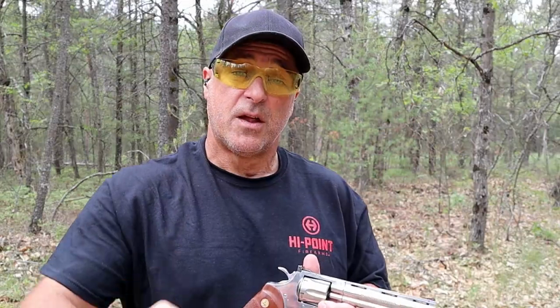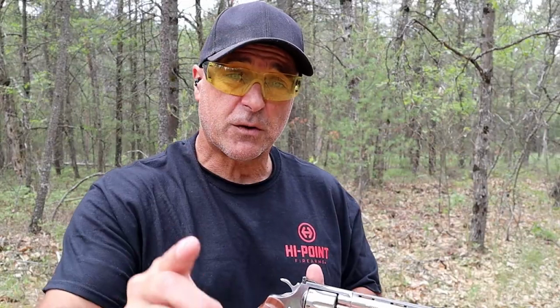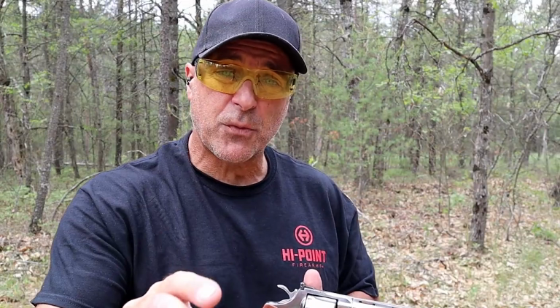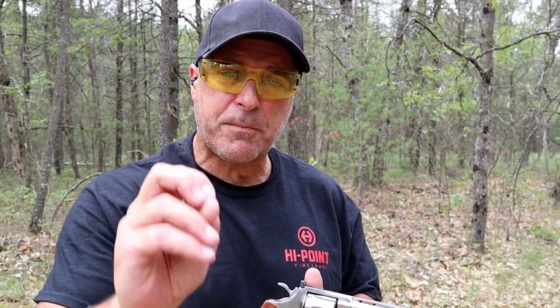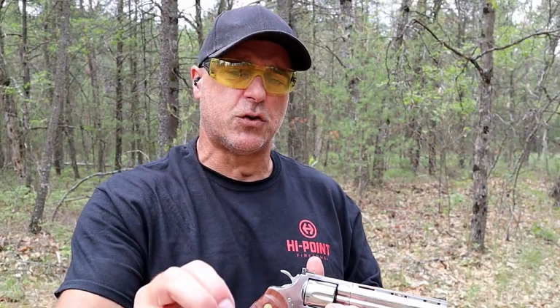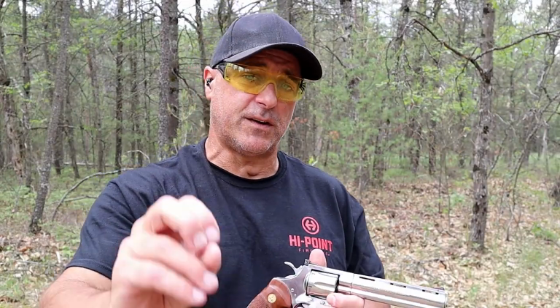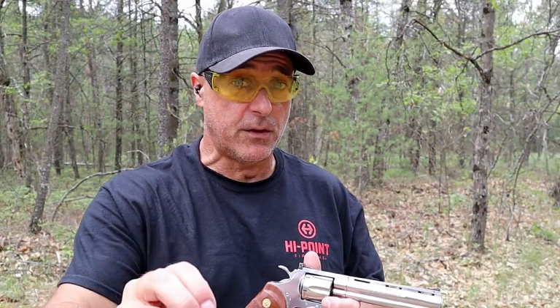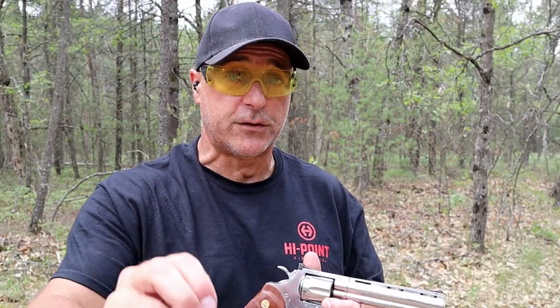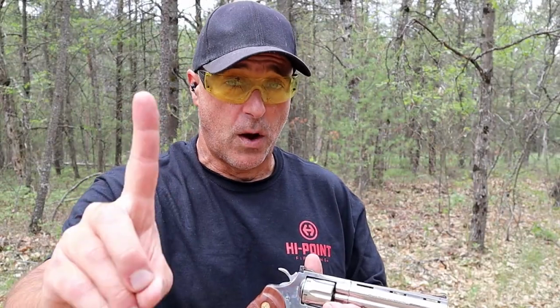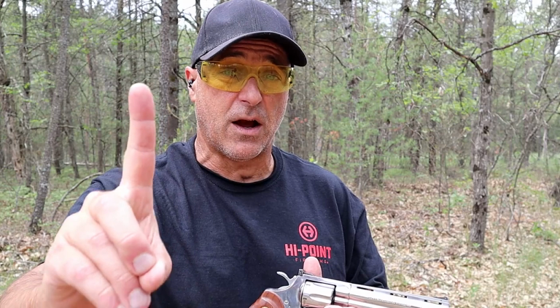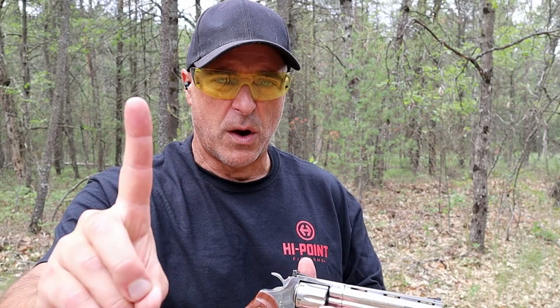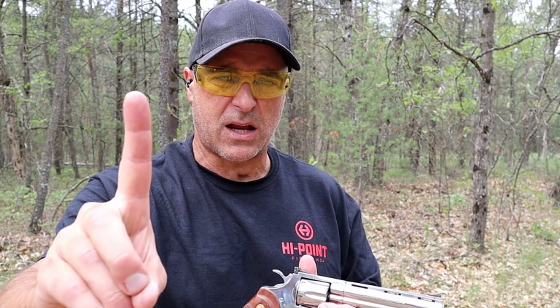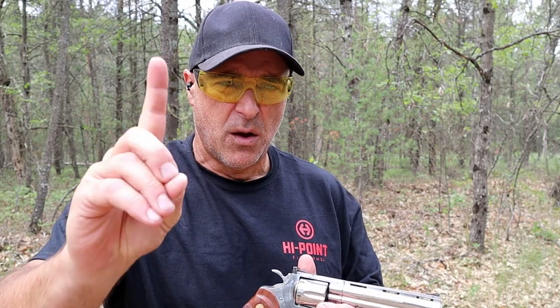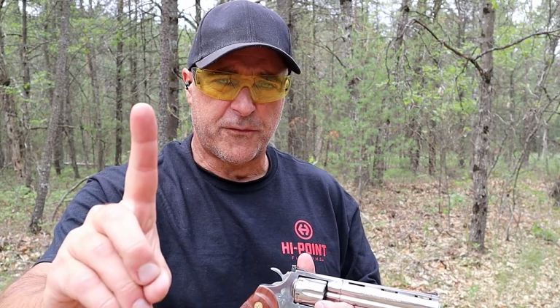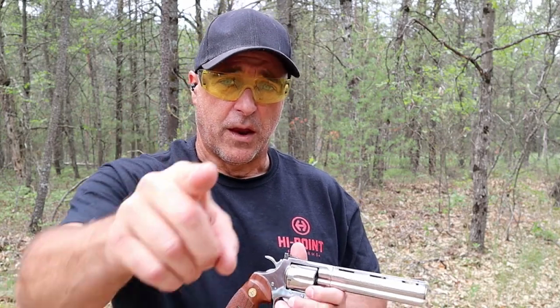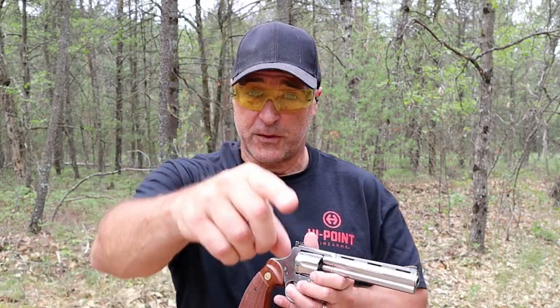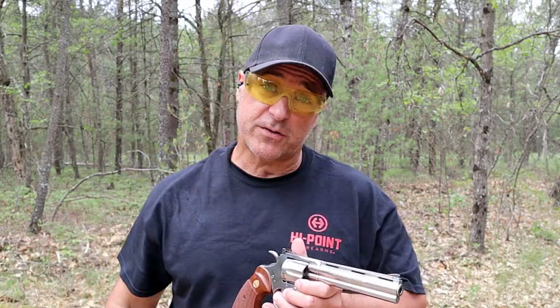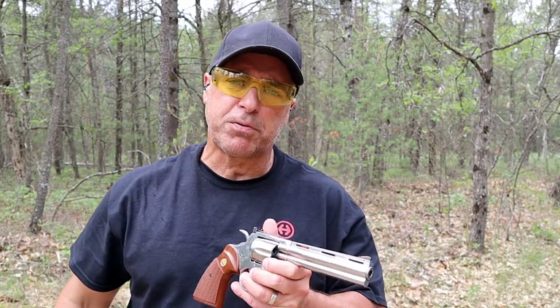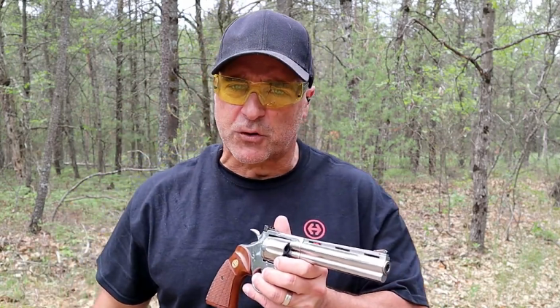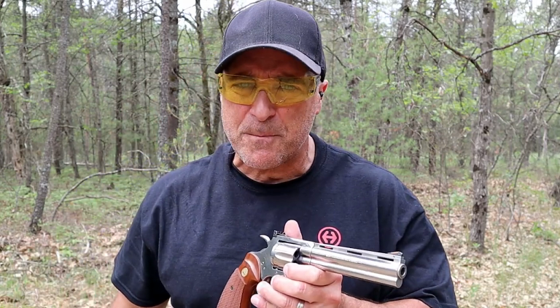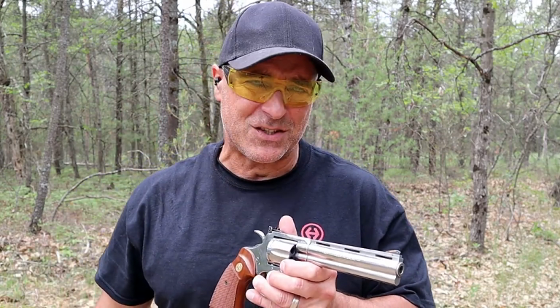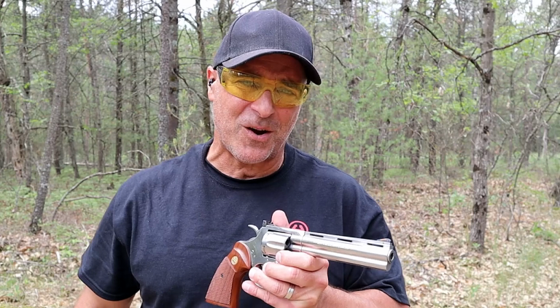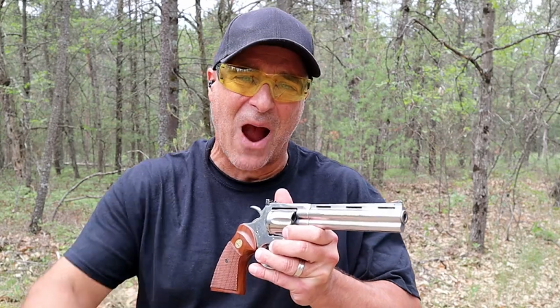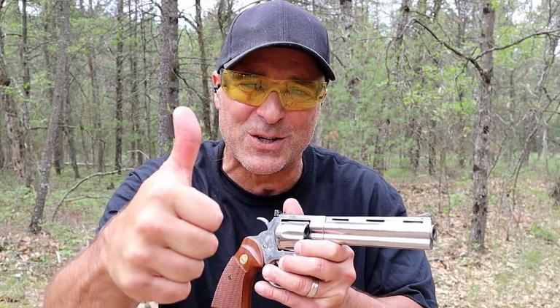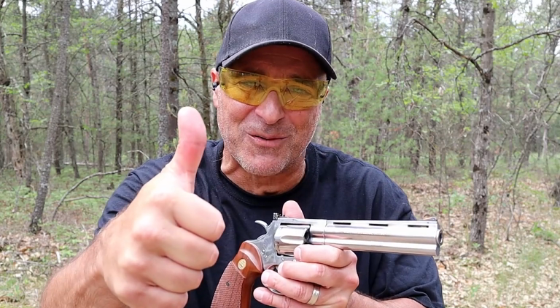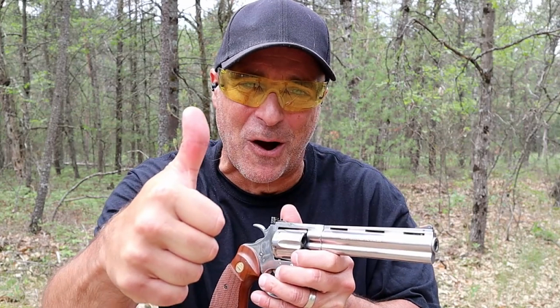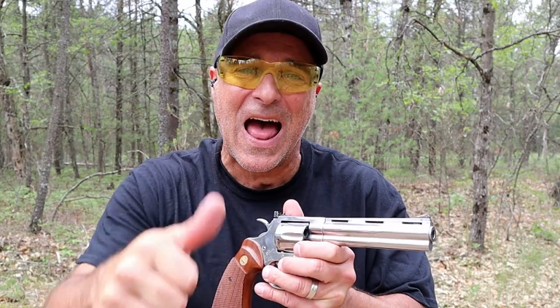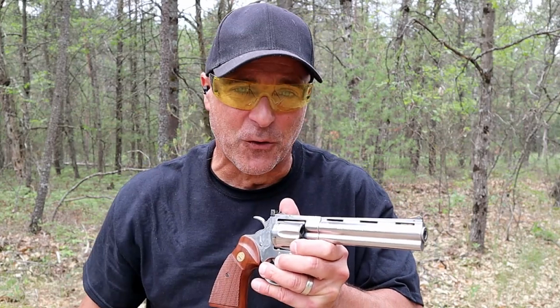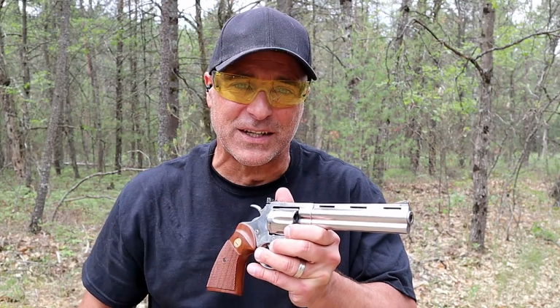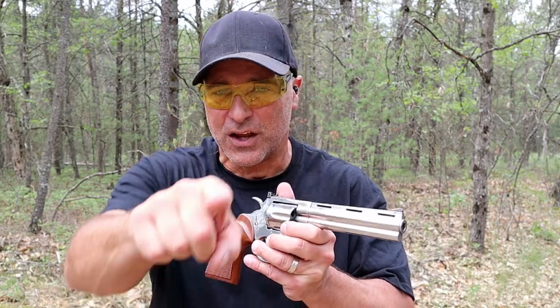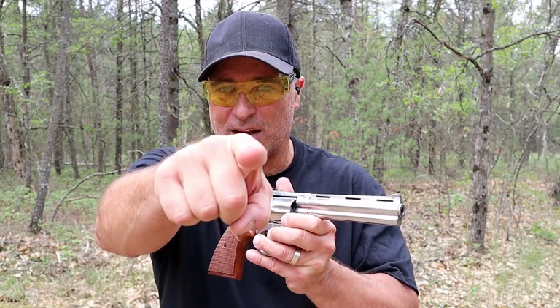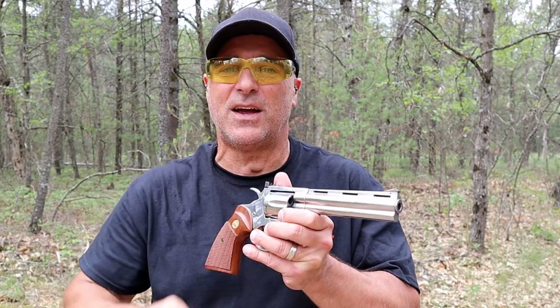Those are my three expensive choices in my series called One Handgun, One Shotgun, and One Rifle. If you like videos like this, please subscribe and share. I always appreciate the thumbs up button. Thanks for watching, and you guys be safe.